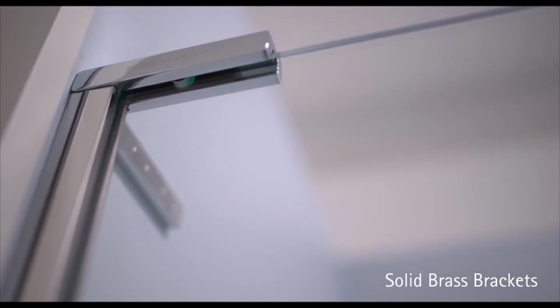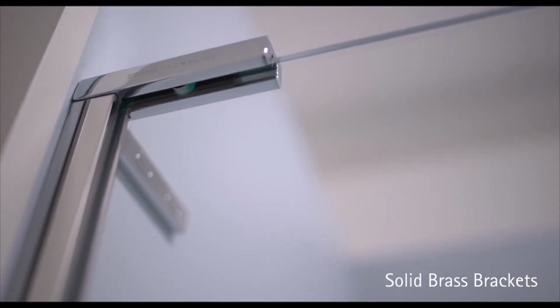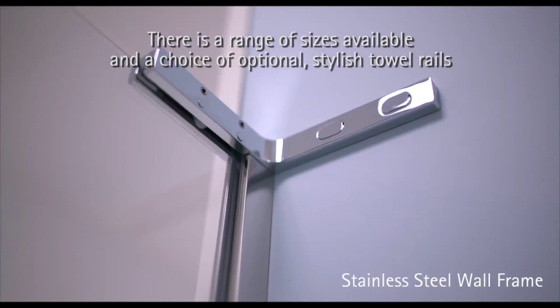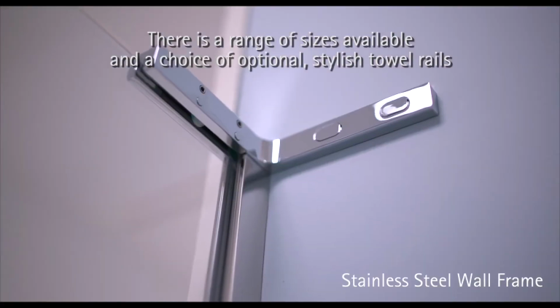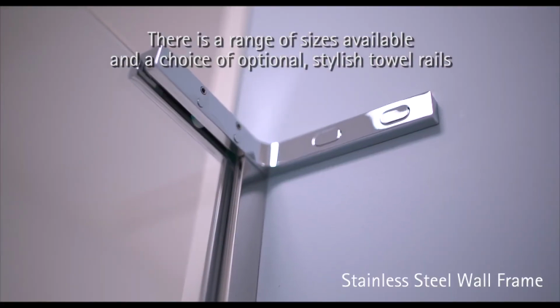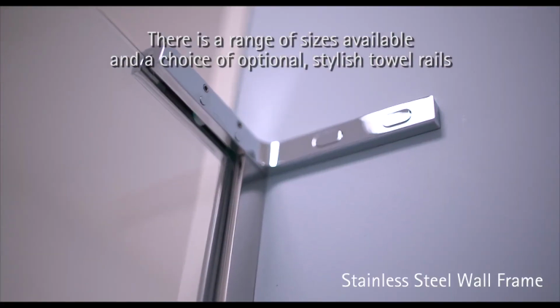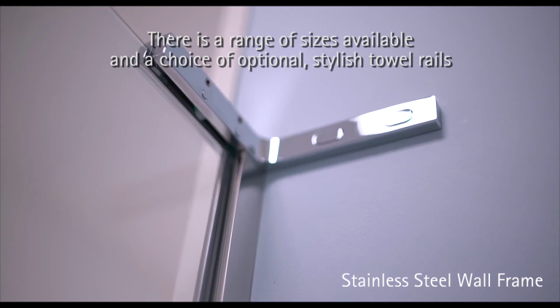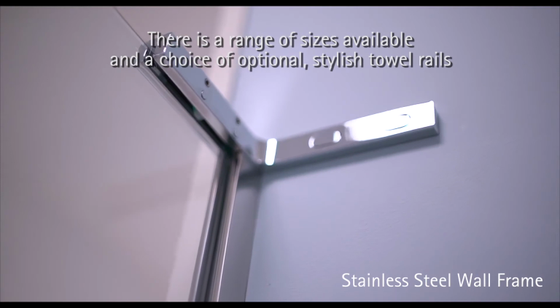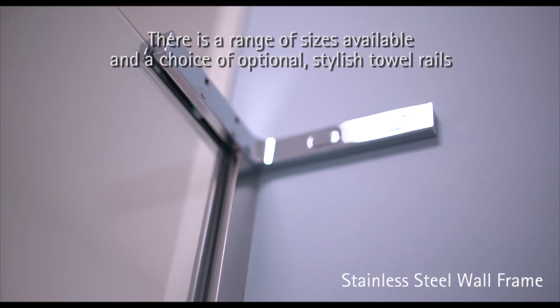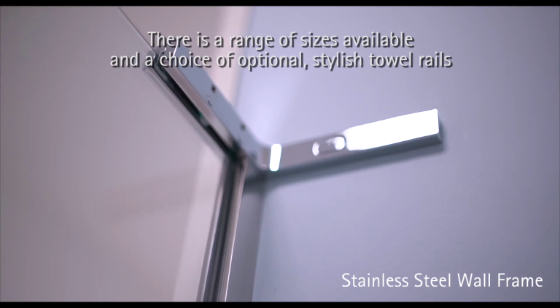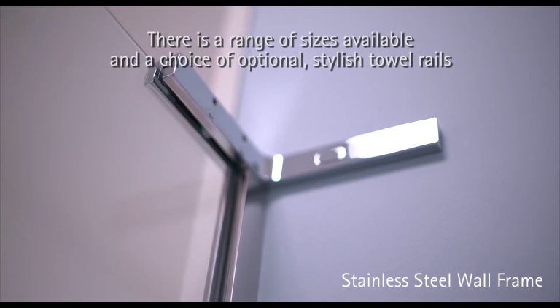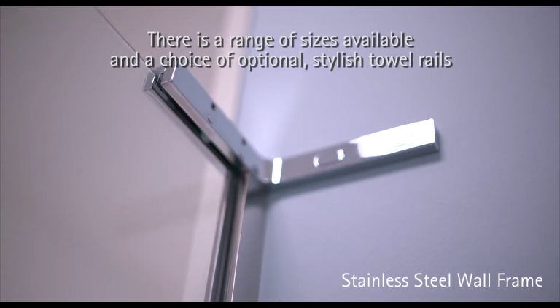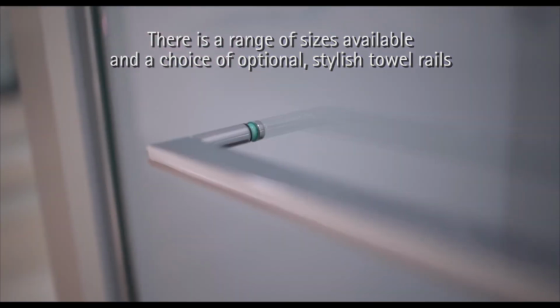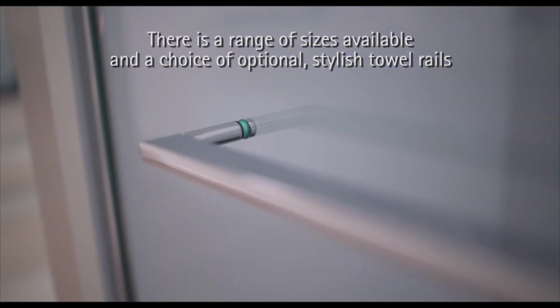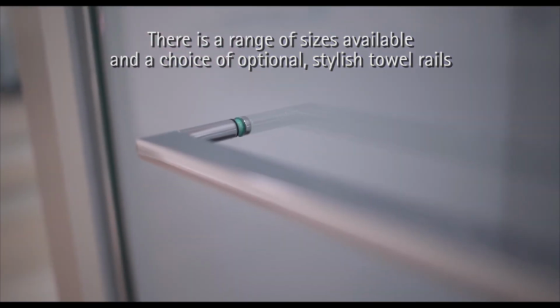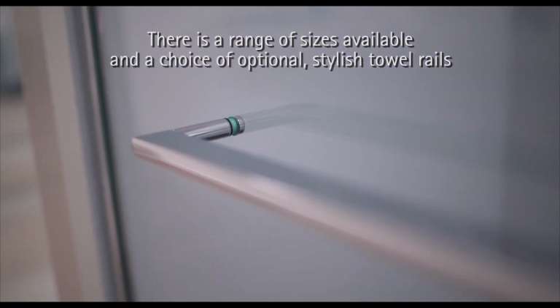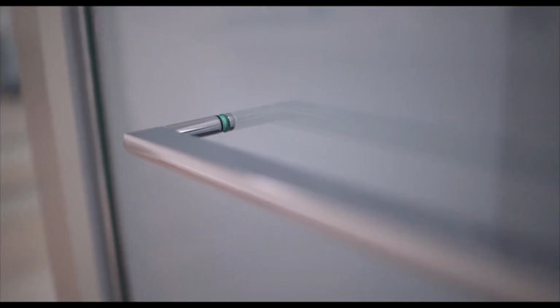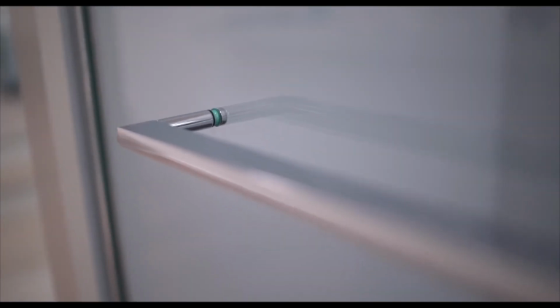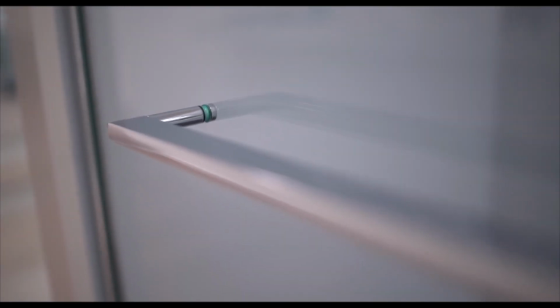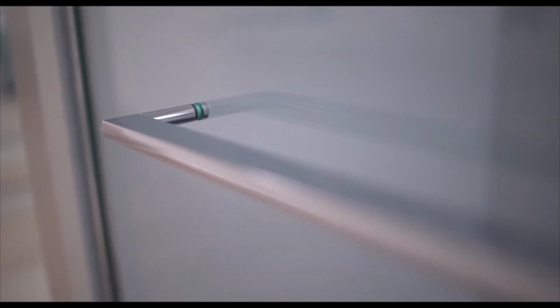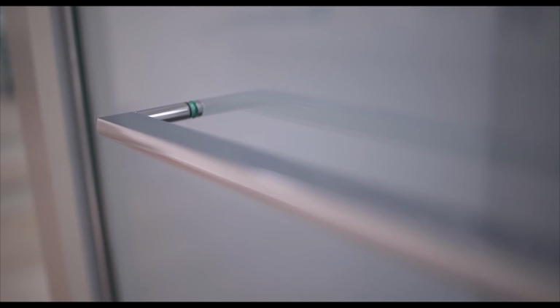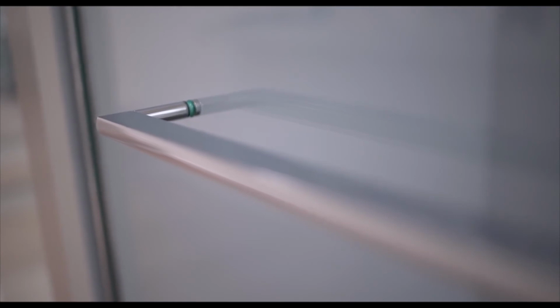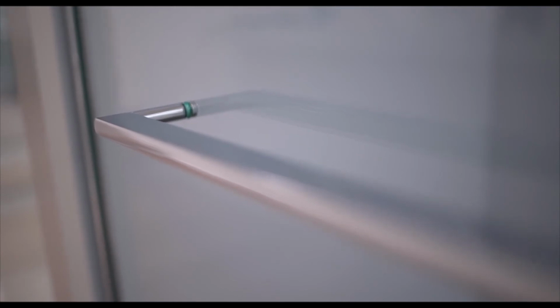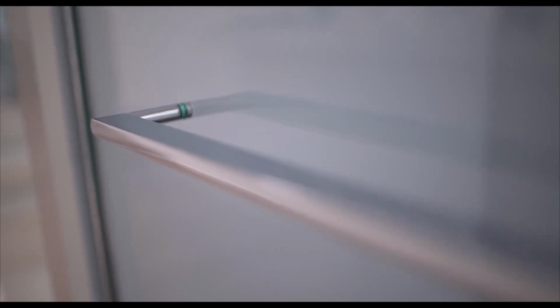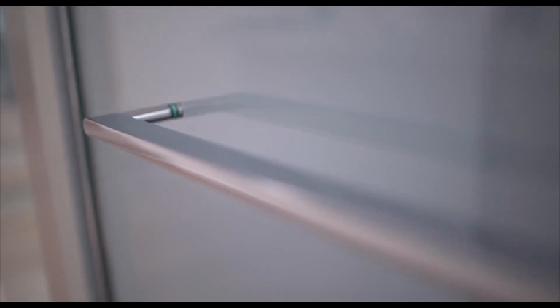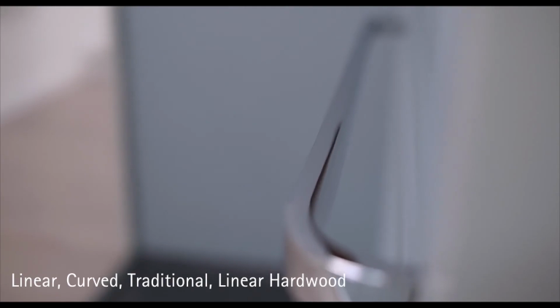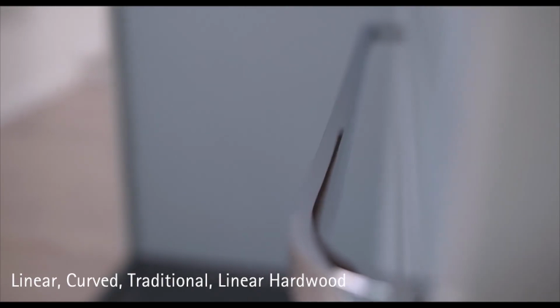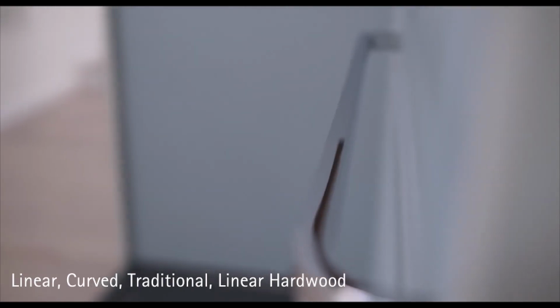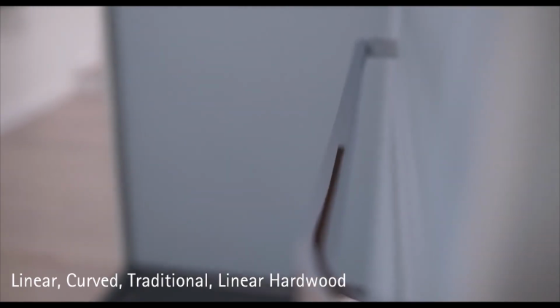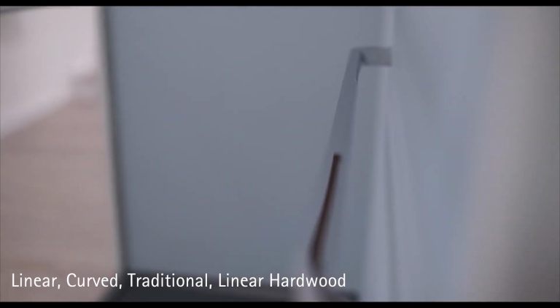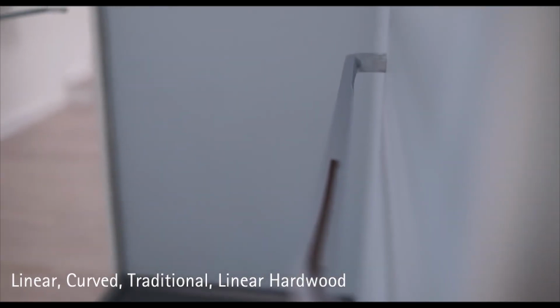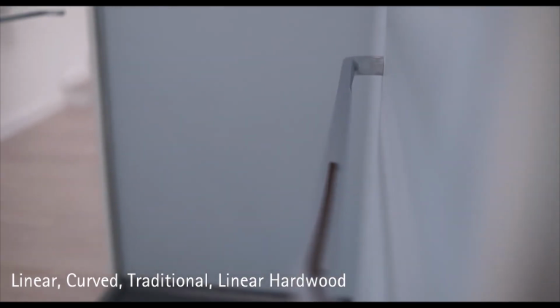There is a range of sizes available and a choice of optional, stylish towel rings: linear, curved, traditional, and linear hardwood.